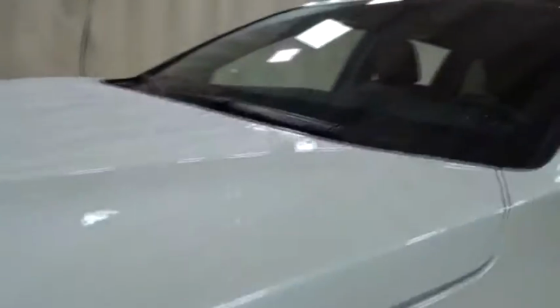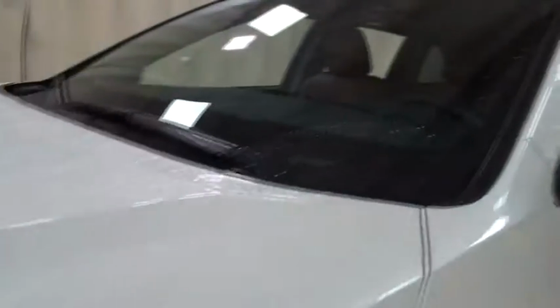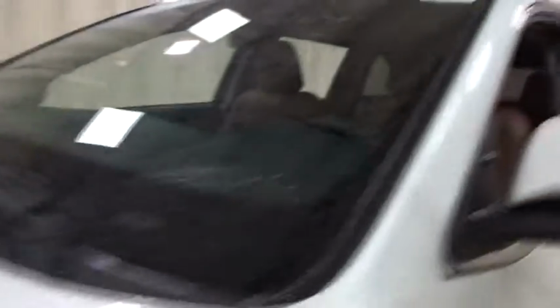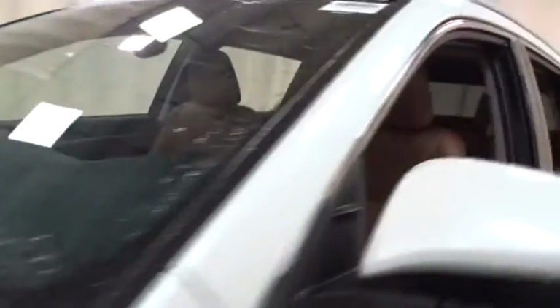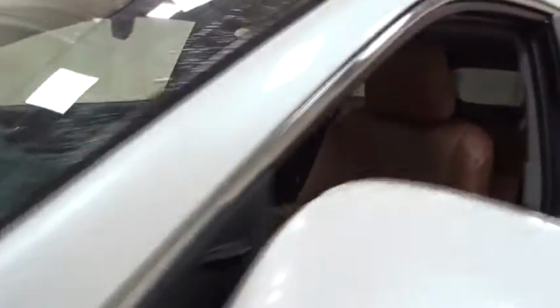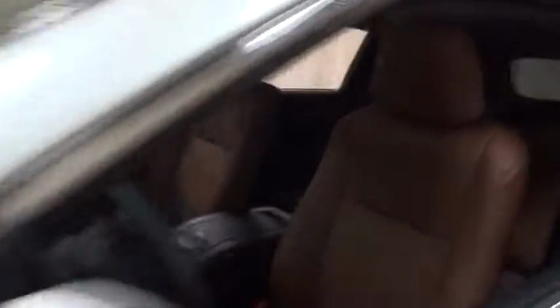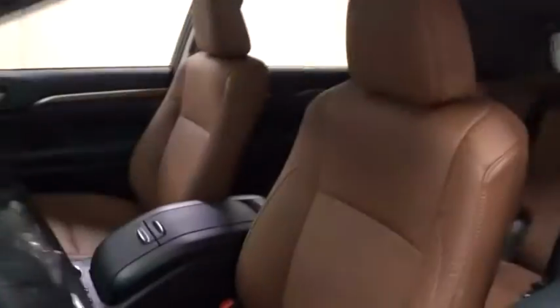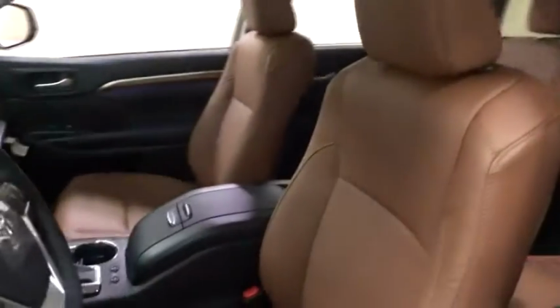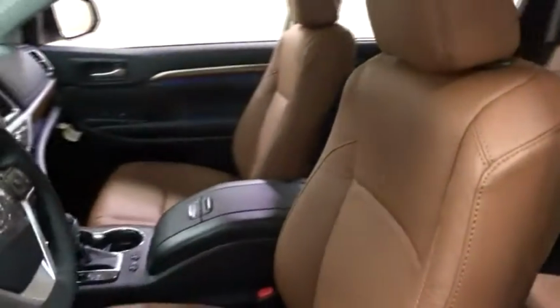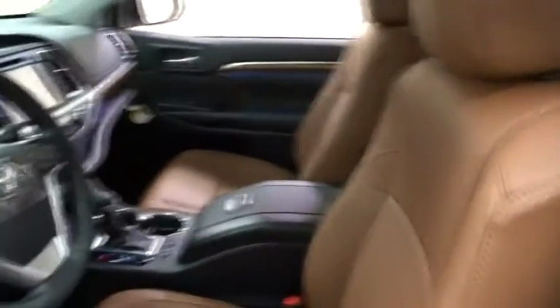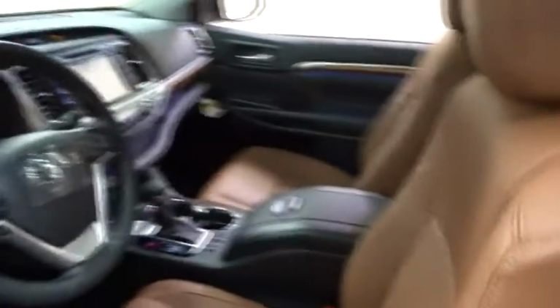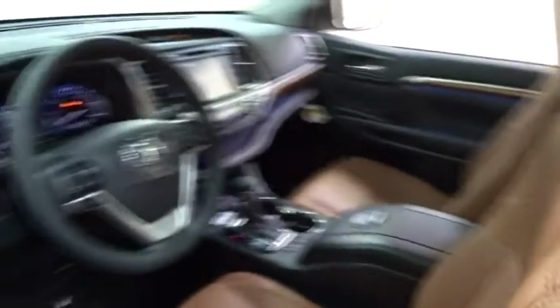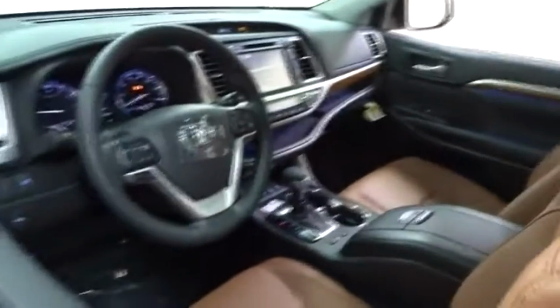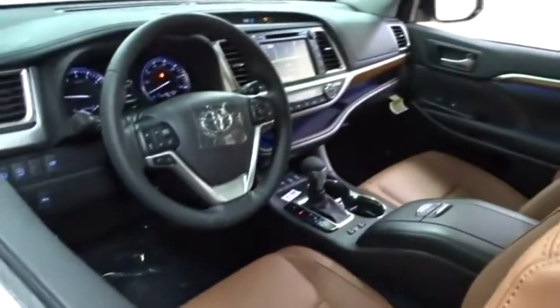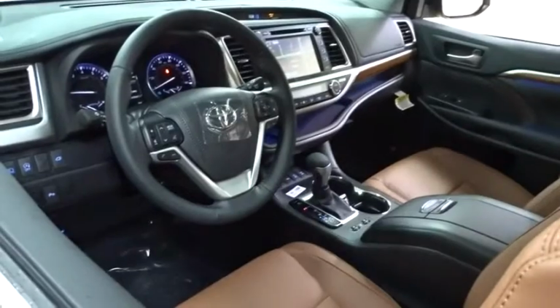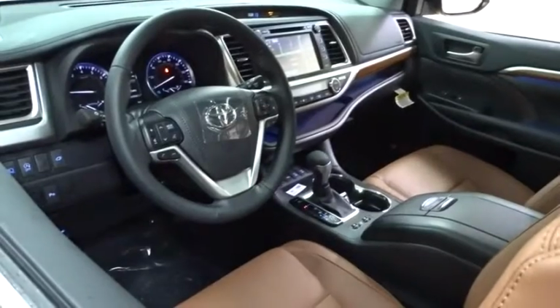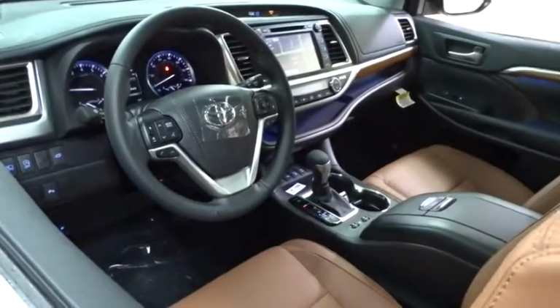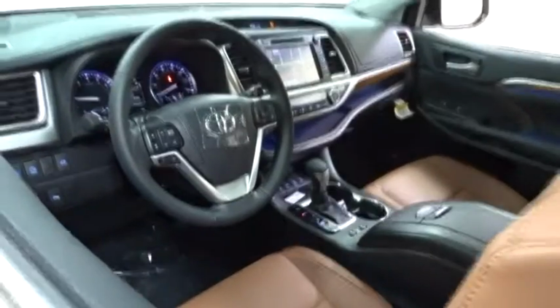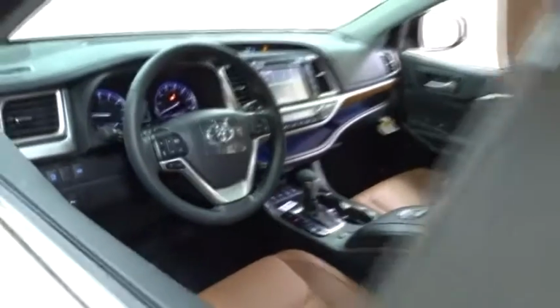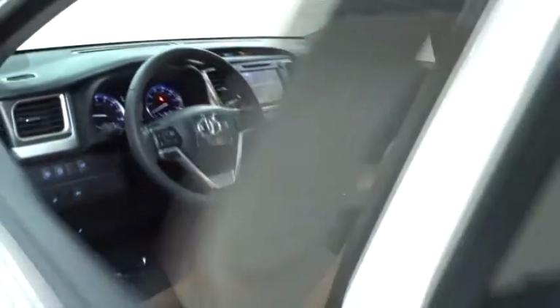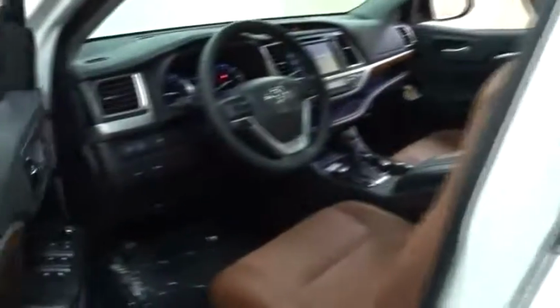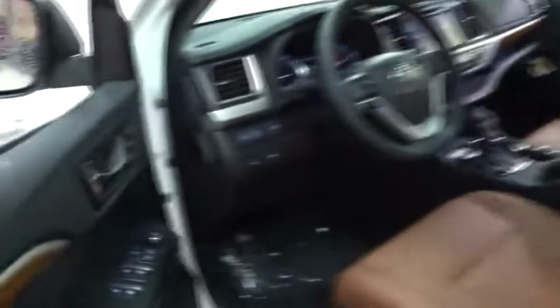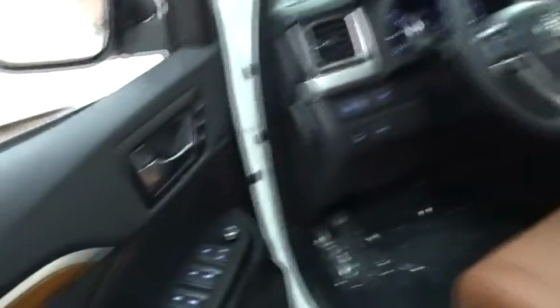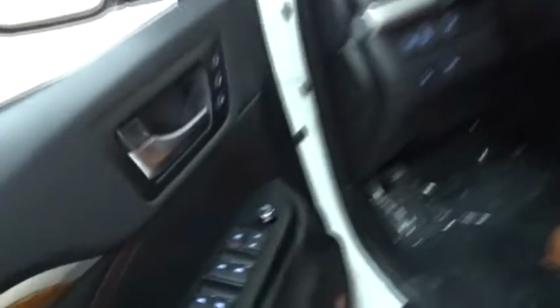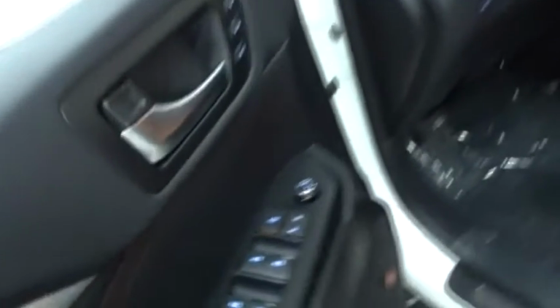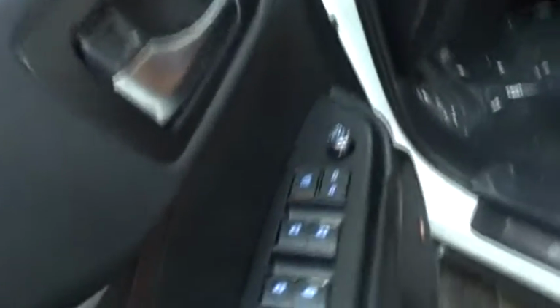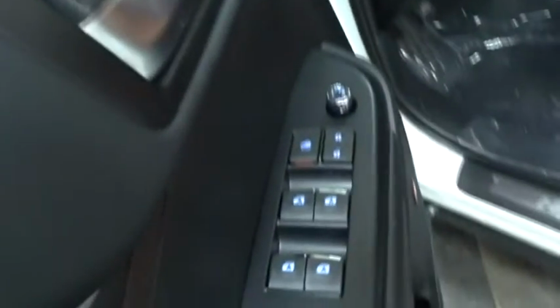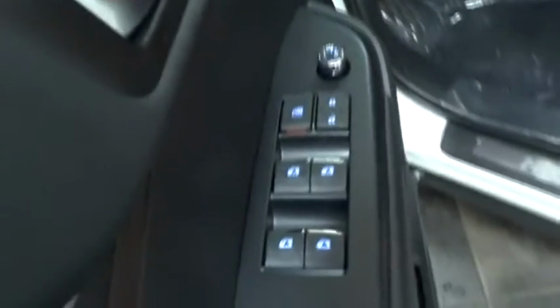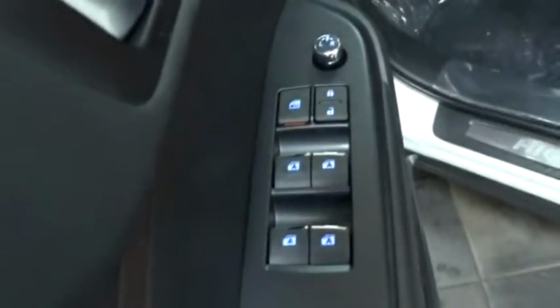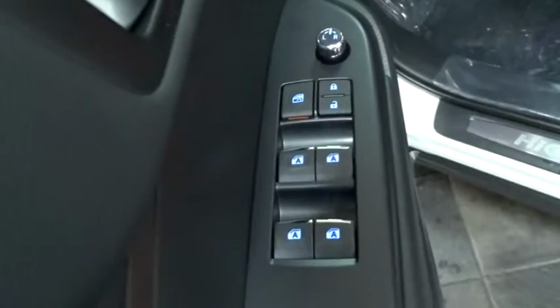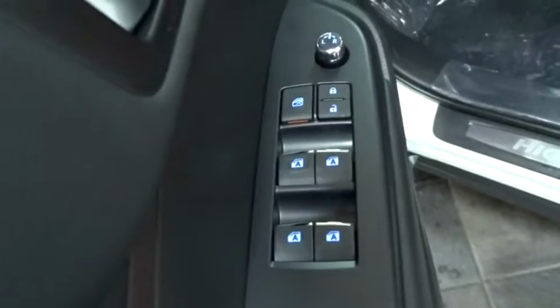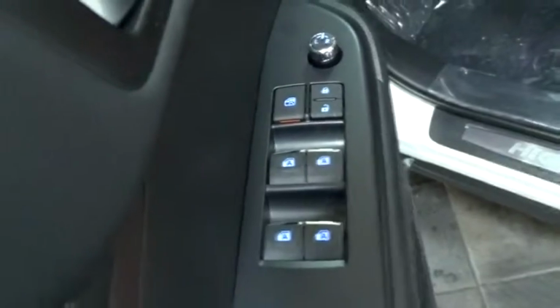Here are some of this vehicle's great options: power passenger seat, steering wheel audio controls, backup camera, navigation system, power liftgate, traction control, stability control.